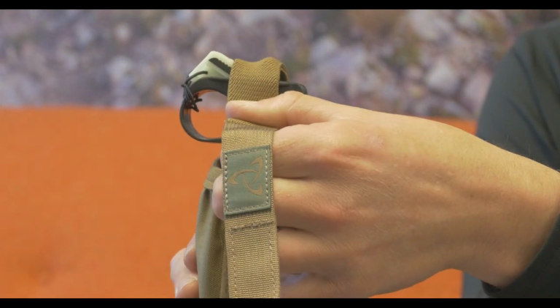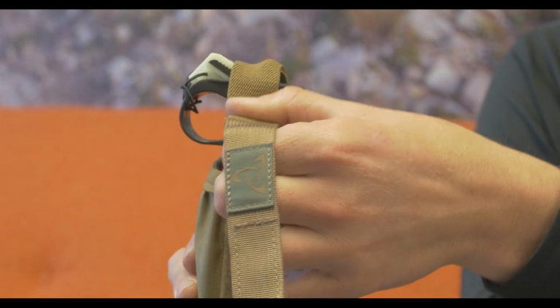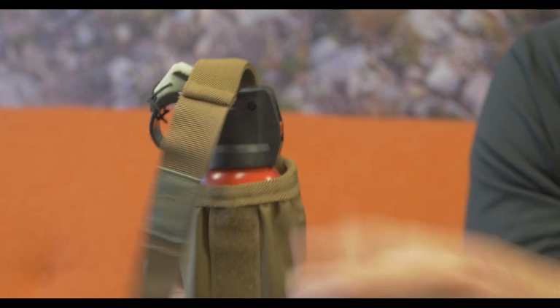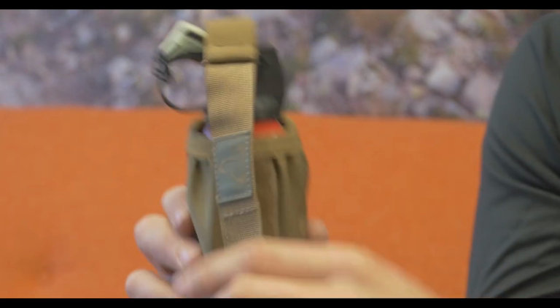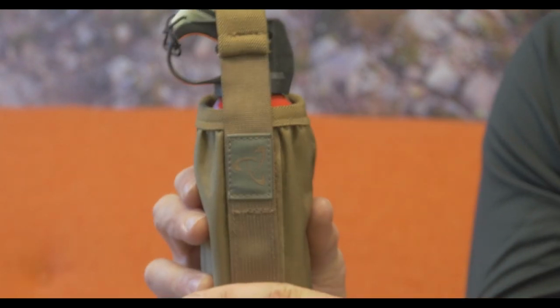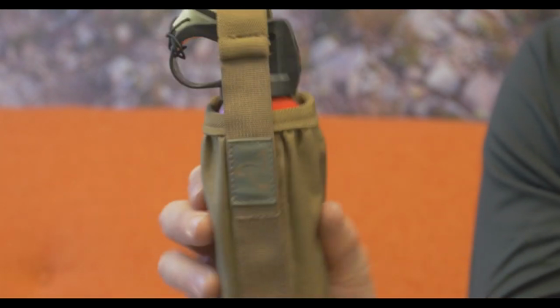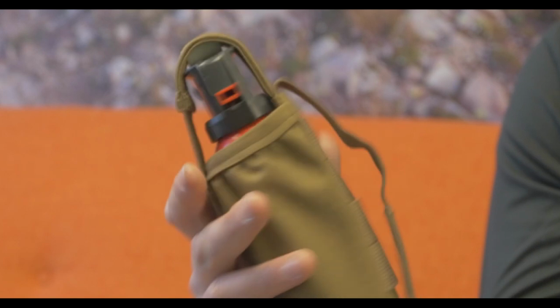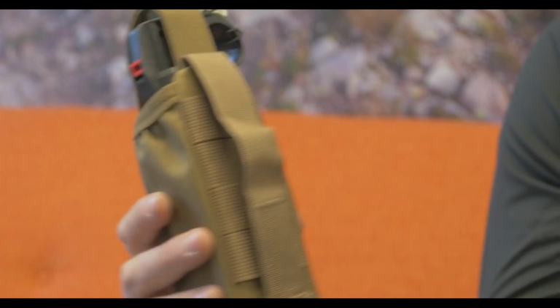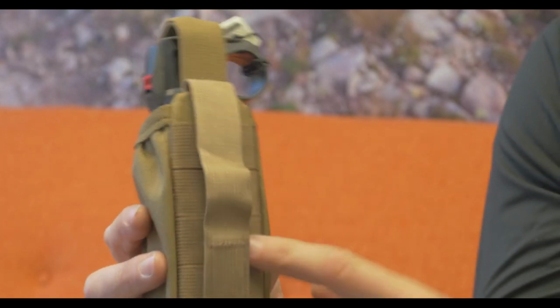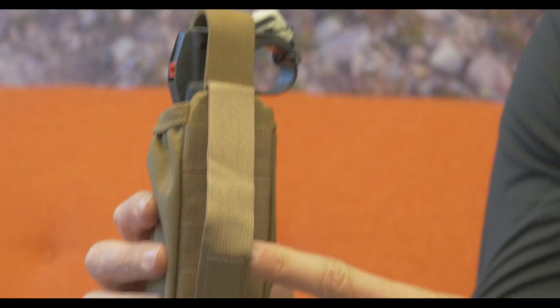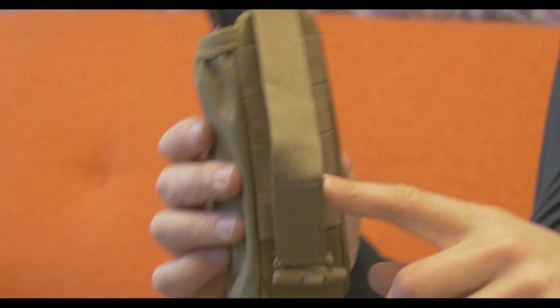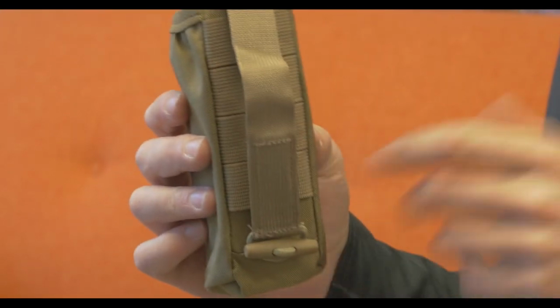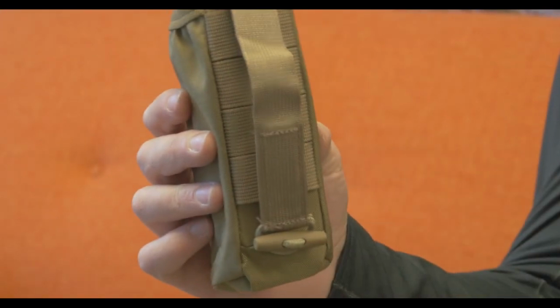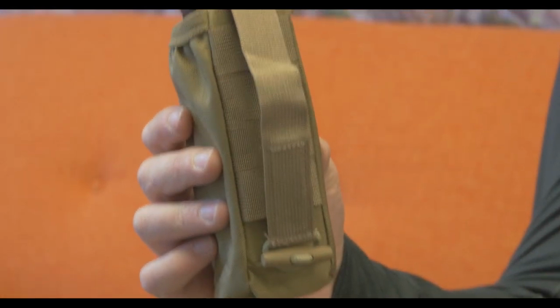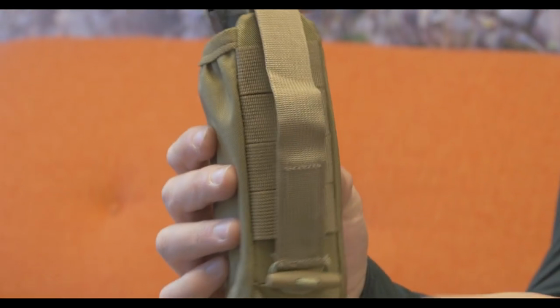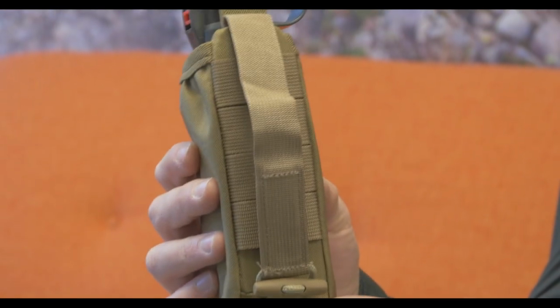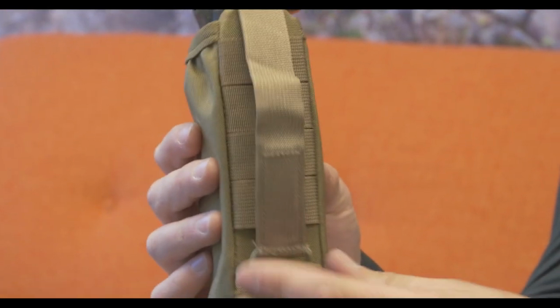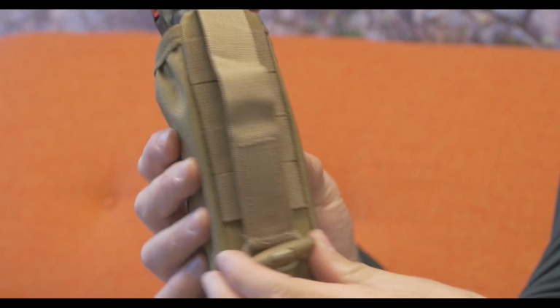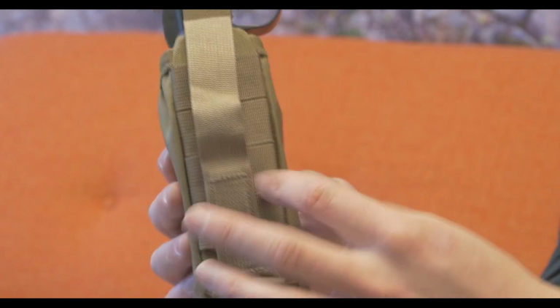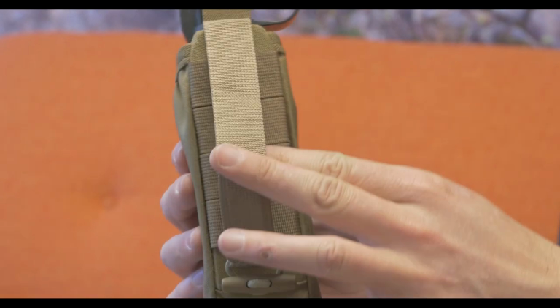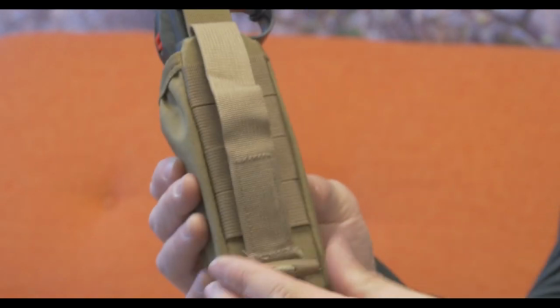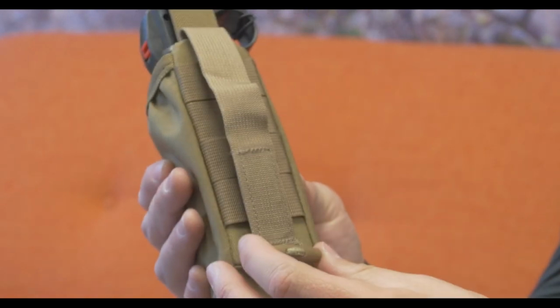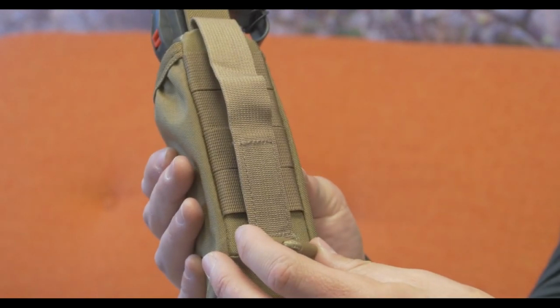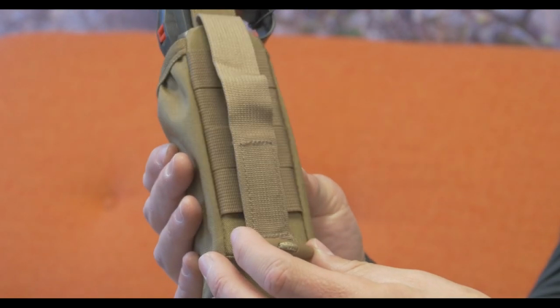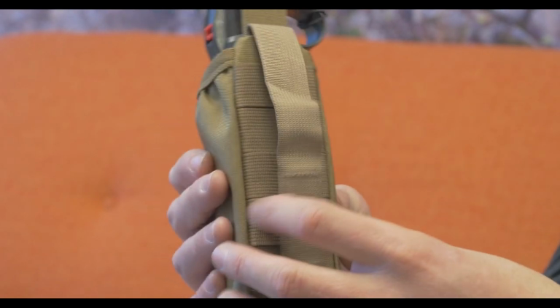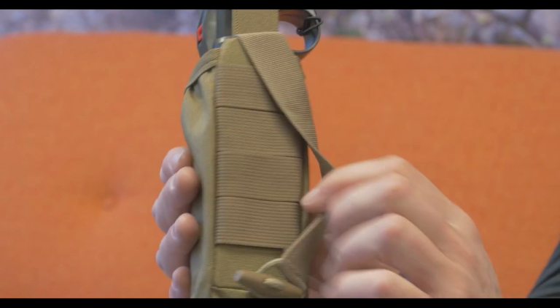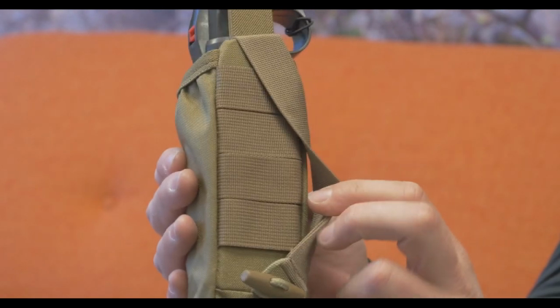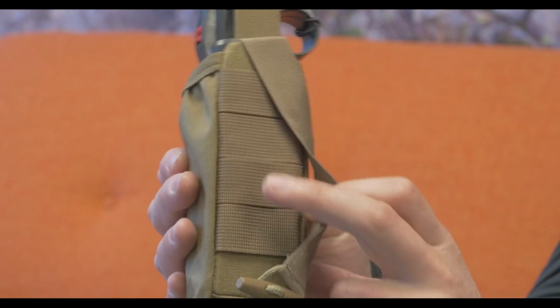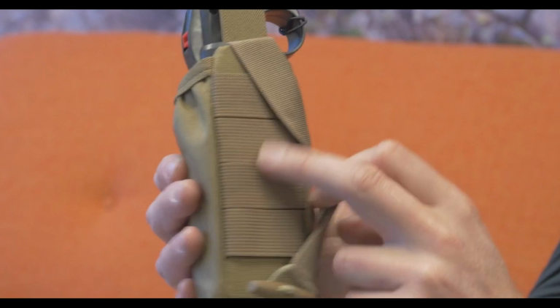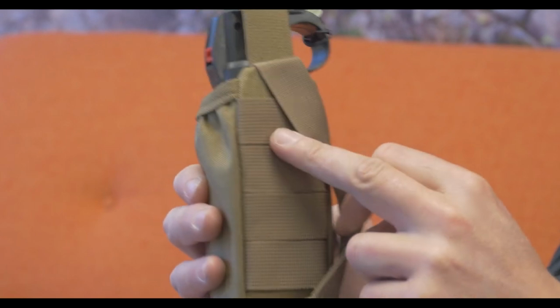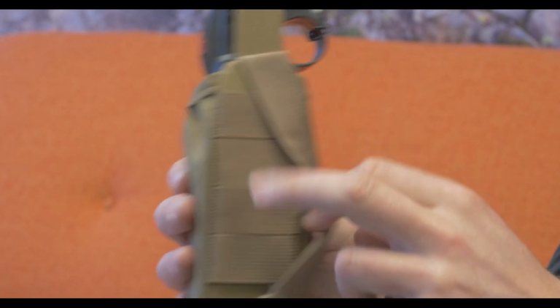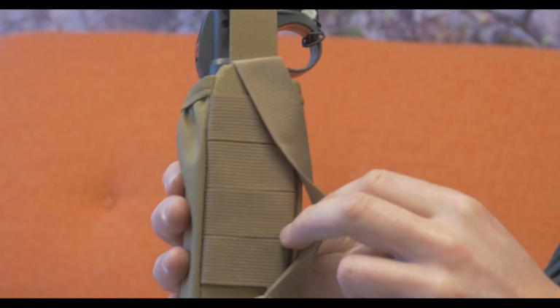On the backside, you've got multiple options for mounting this to either your shoulder strap or your hip belt of your backpack. There's a main strap with a button-type closure, as well as four separate webbing loops that you can use to thread underneath your backpack straps.